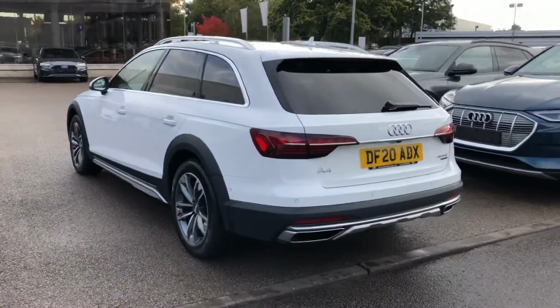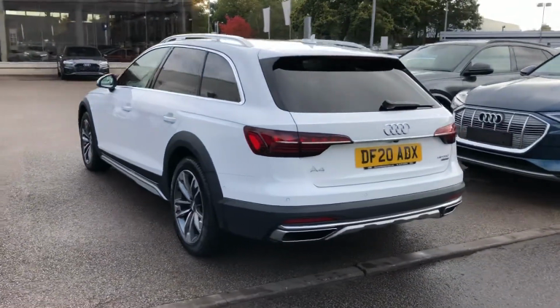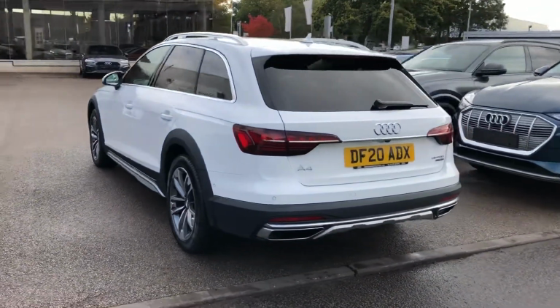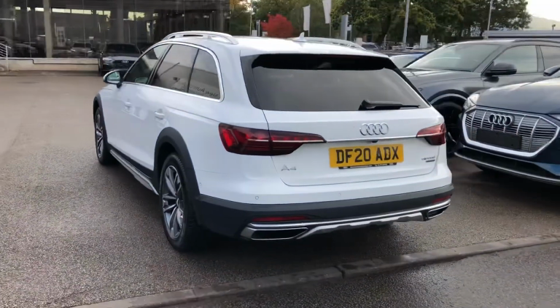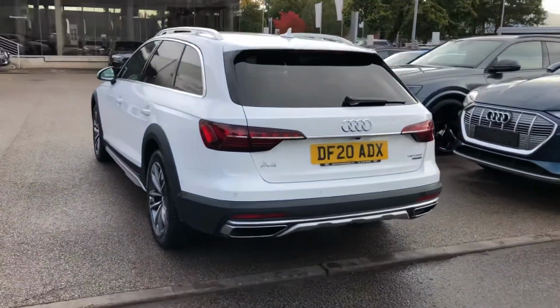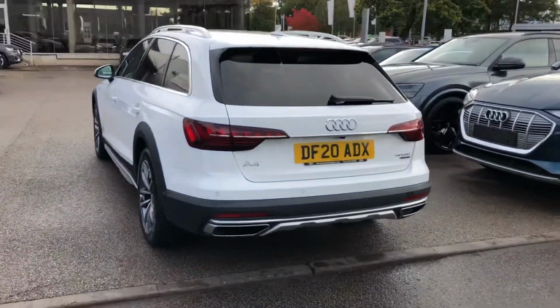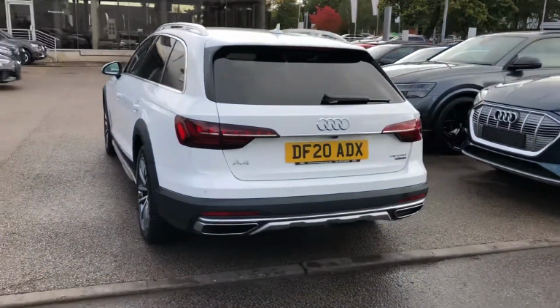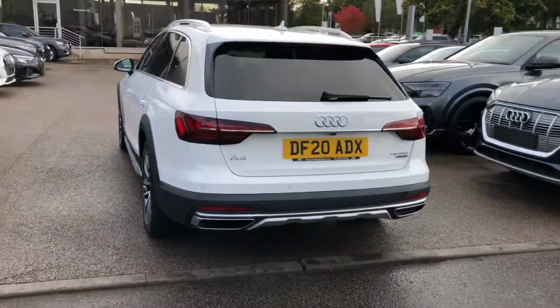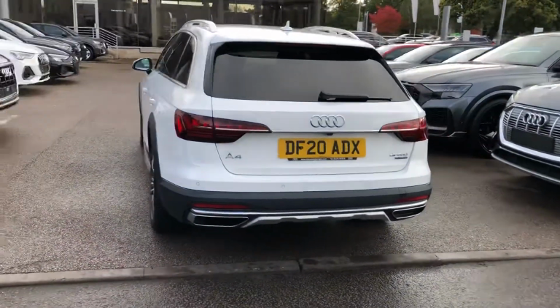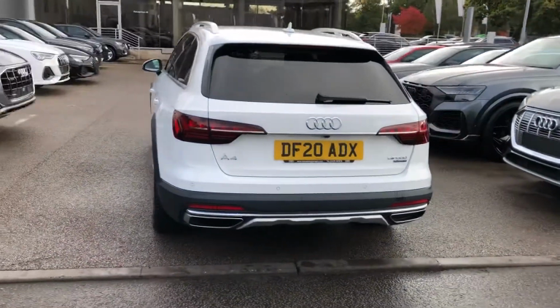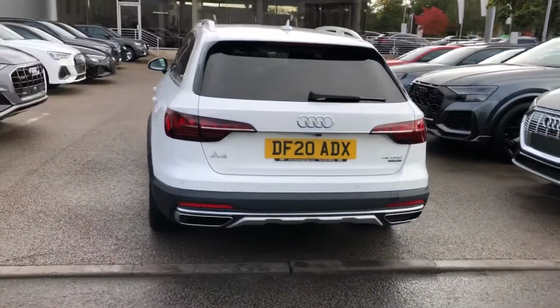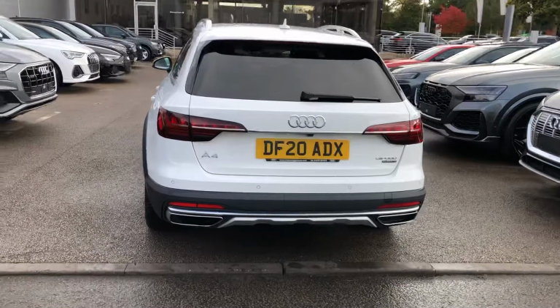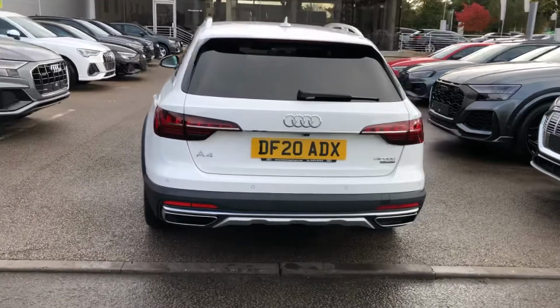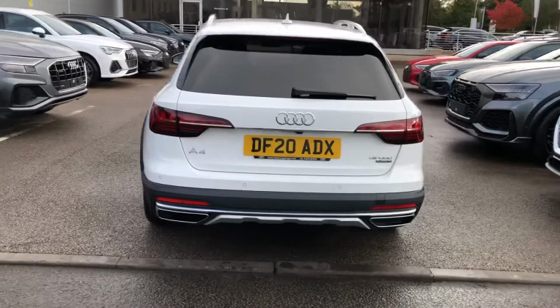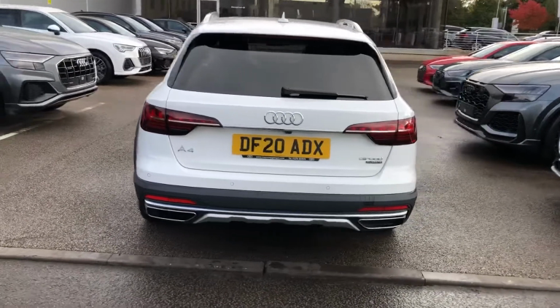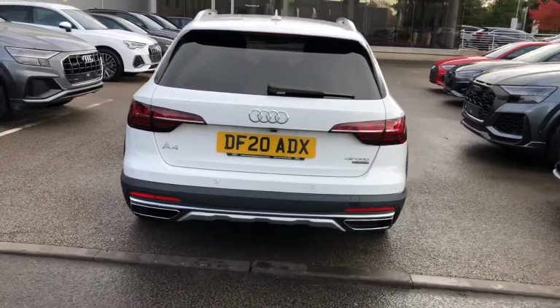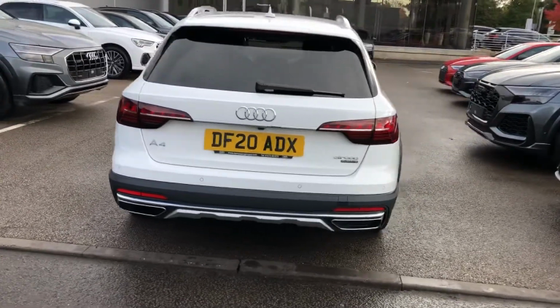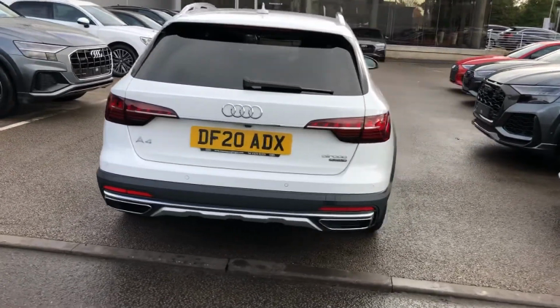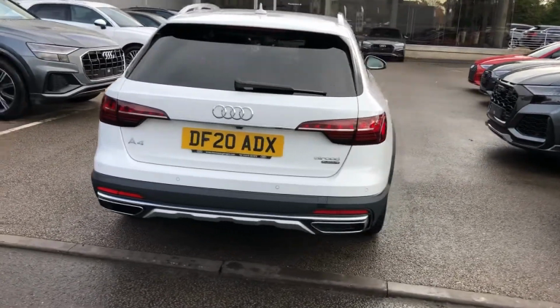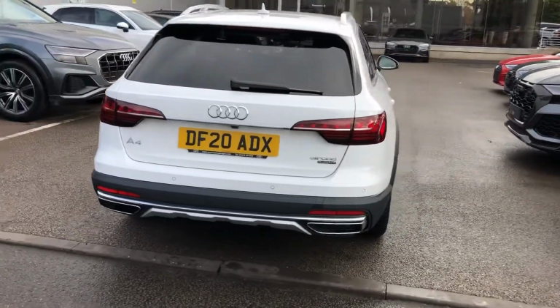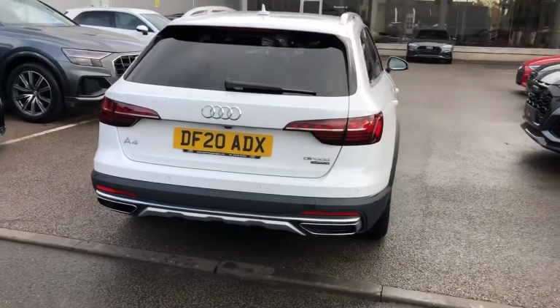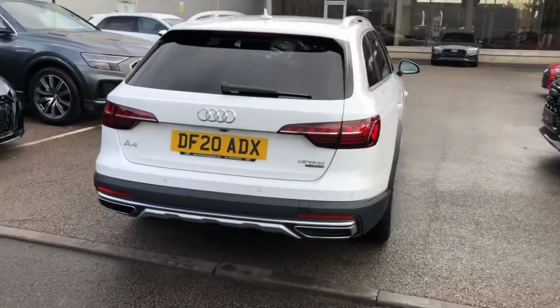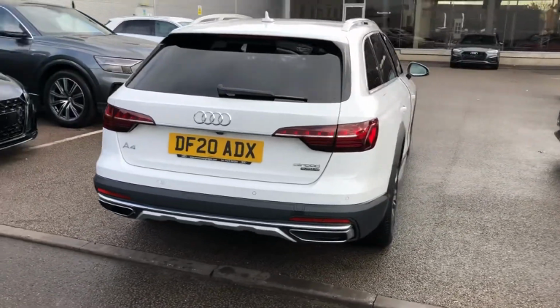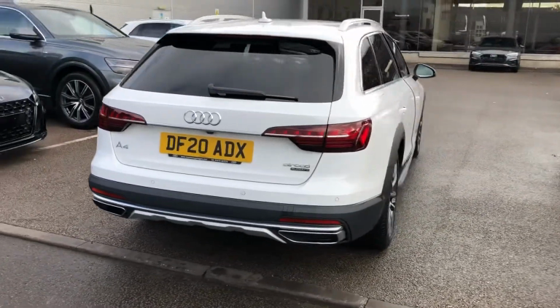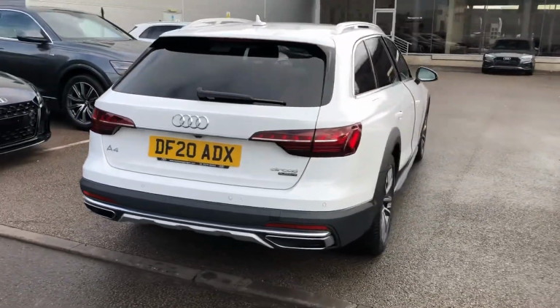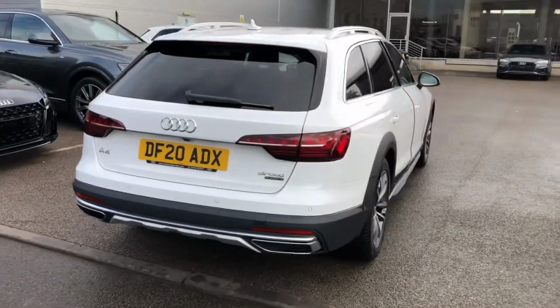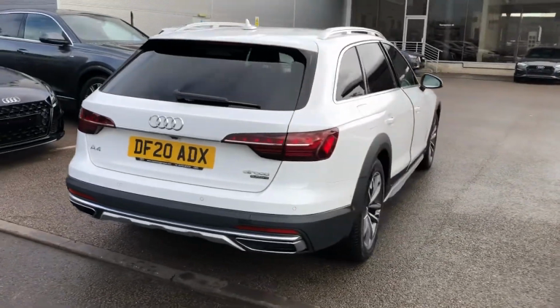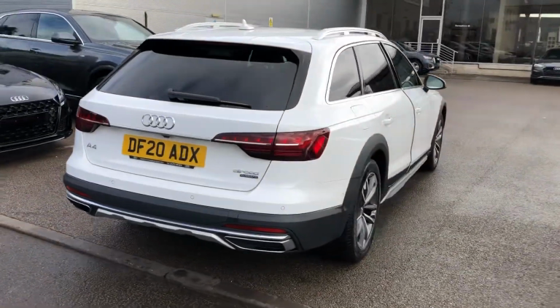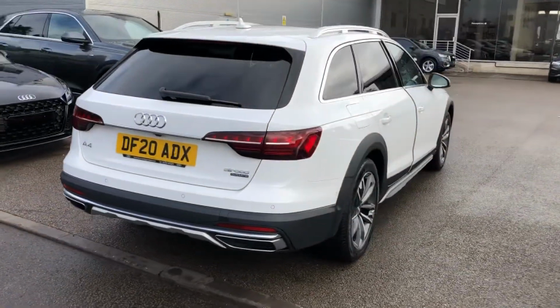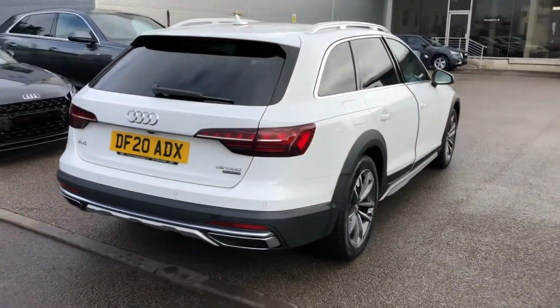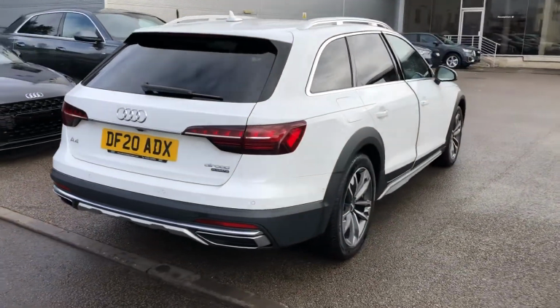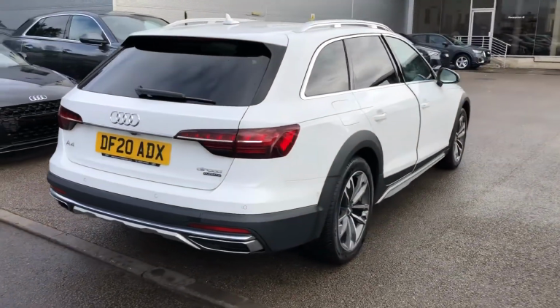With the LED rear lights and dynamic indicators, rear parking sensors and the rear view camera.